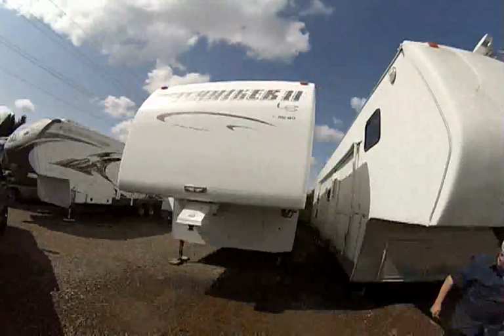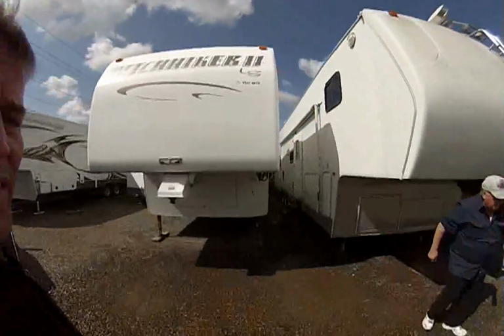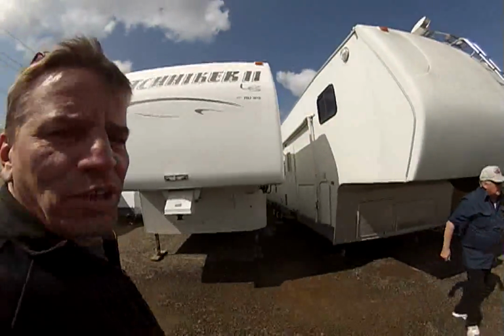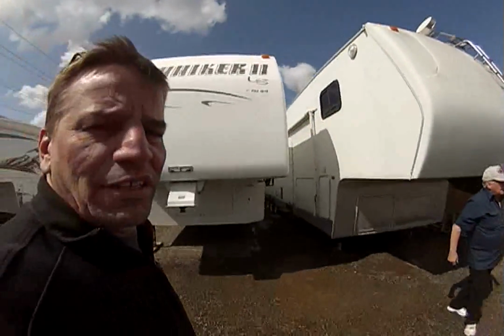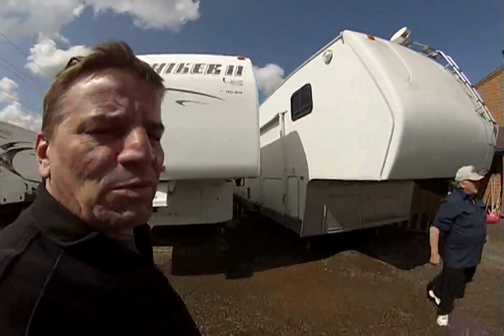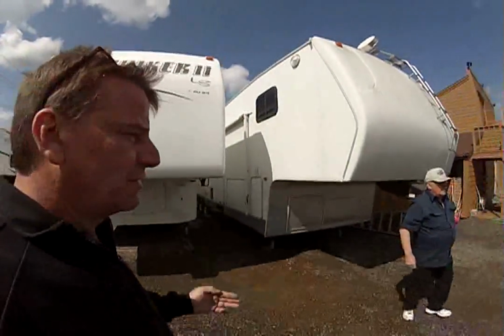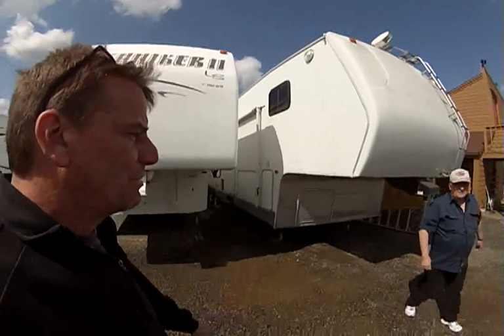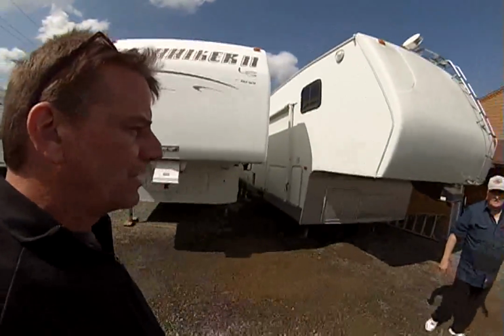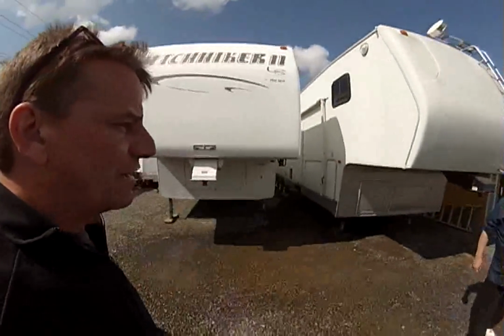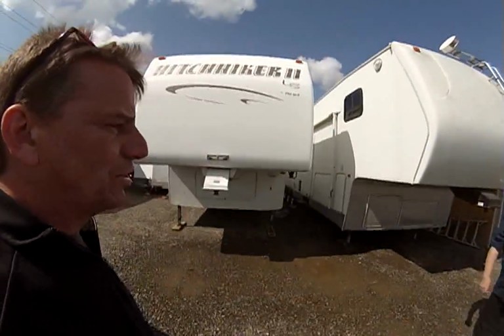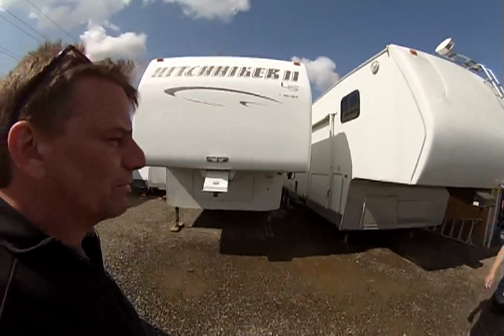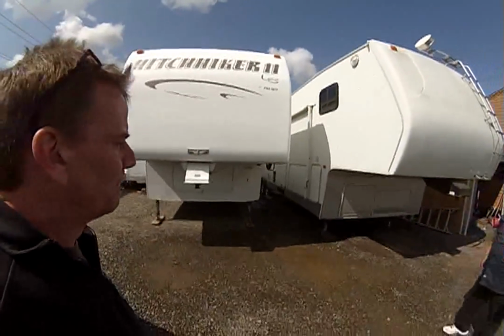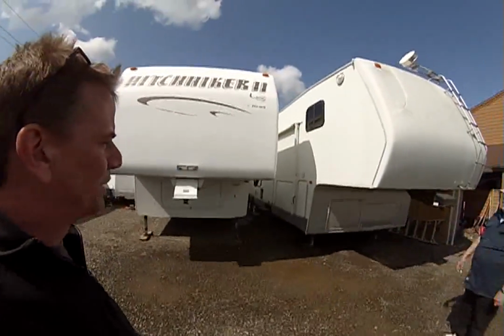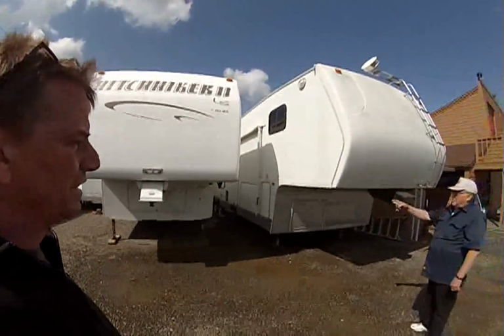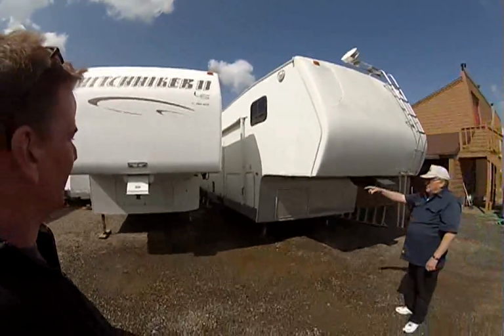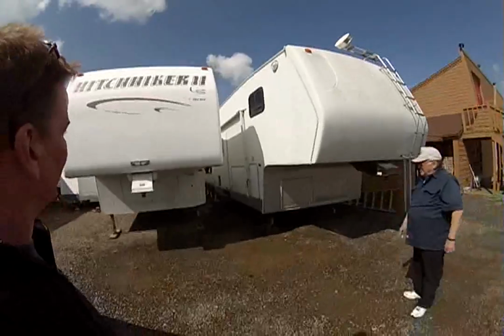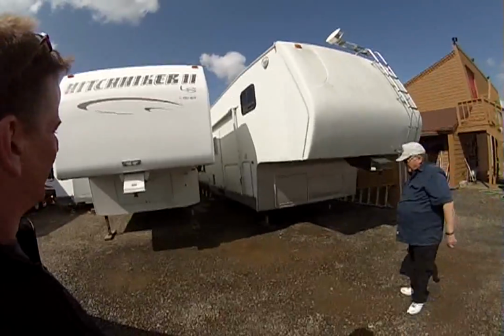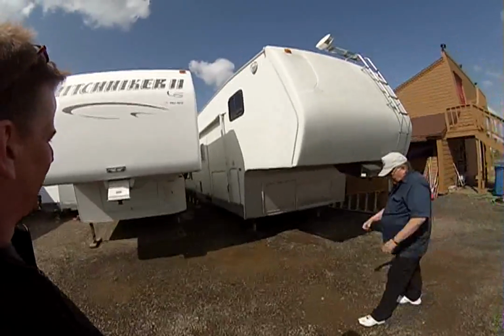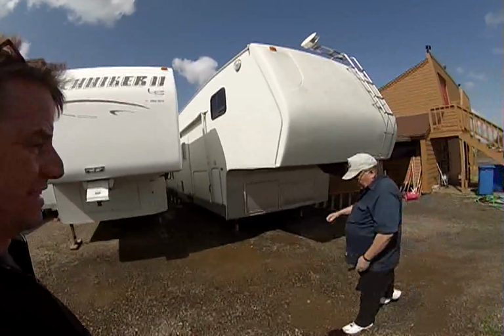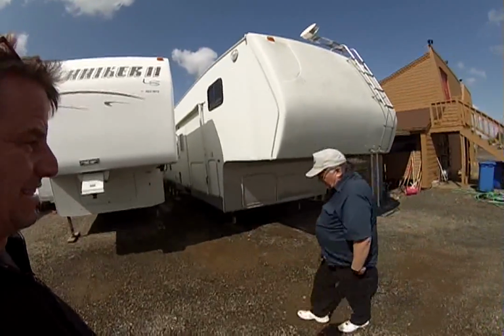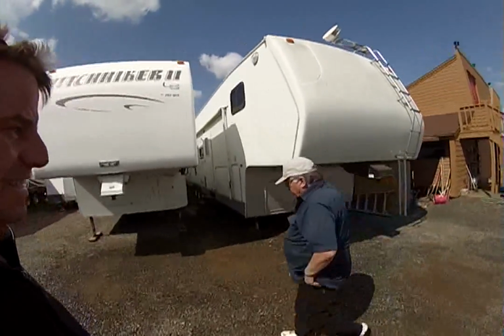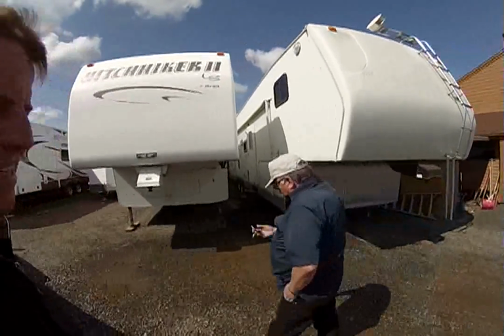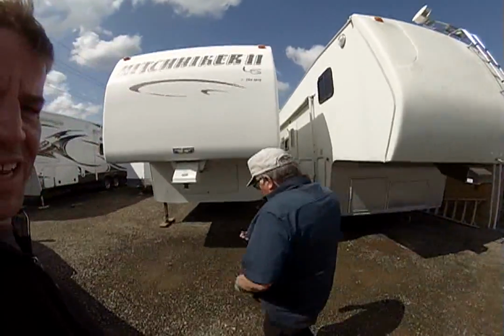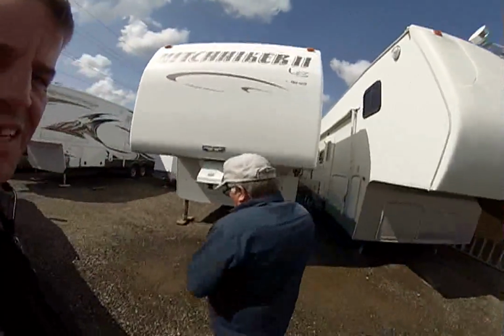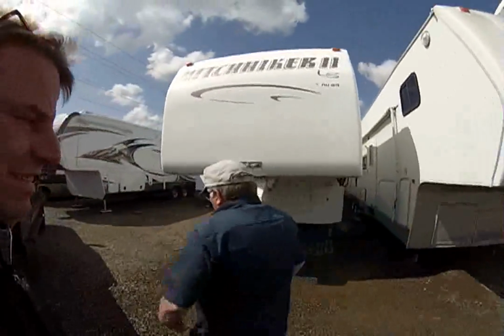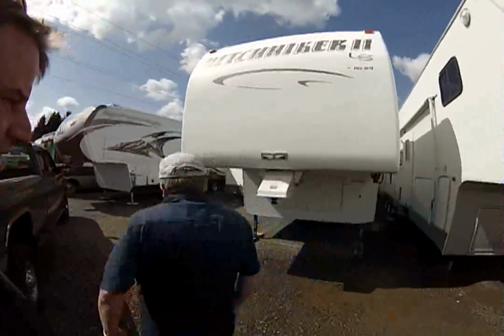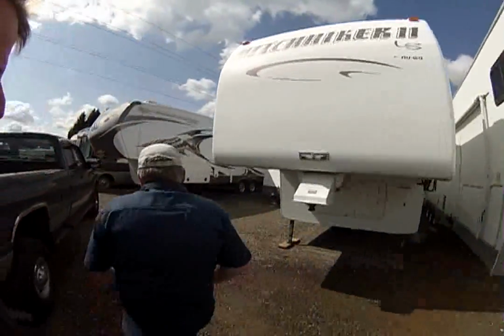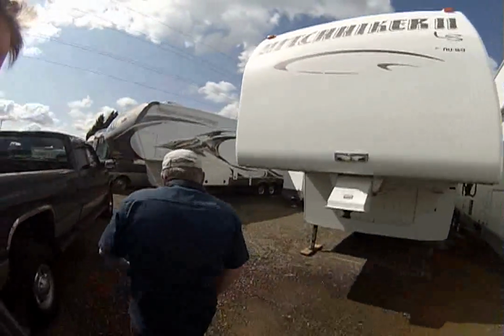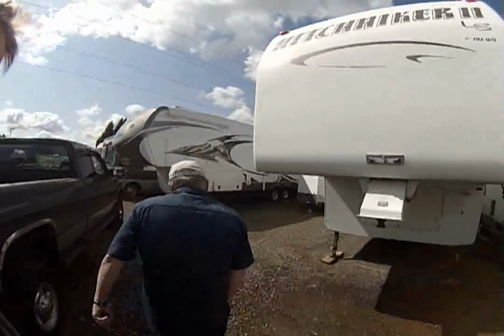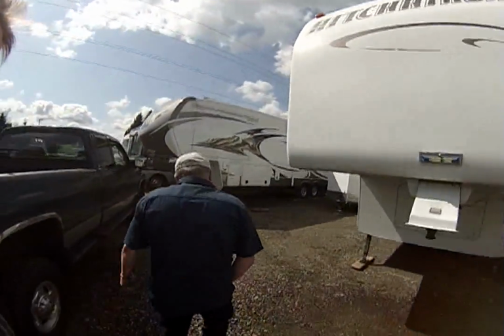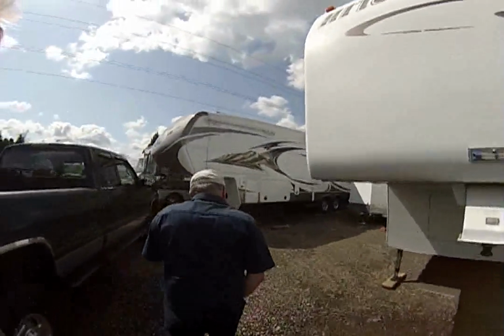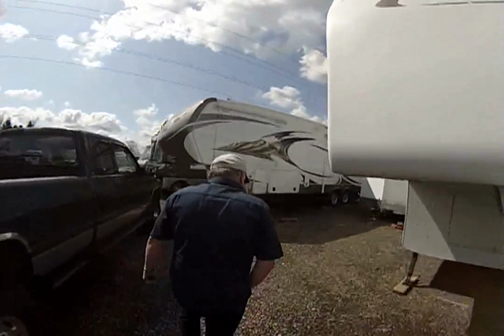Well, that's trailer number one. This gentleman actually has two fifth wheels — that's his RV to live and travel in. He'll go show us that one next, and I want to check it out.